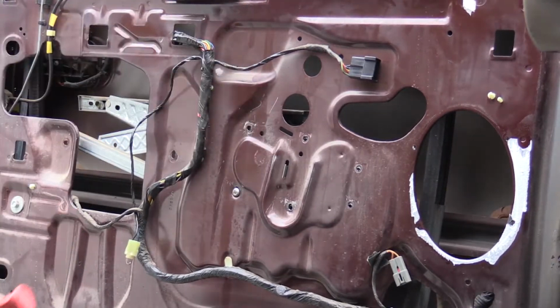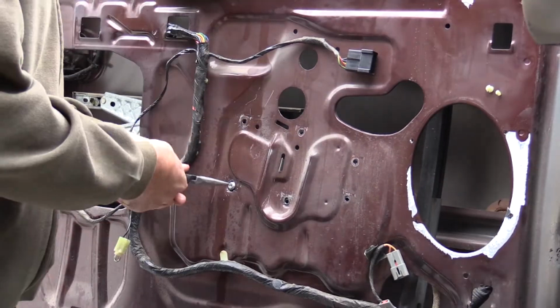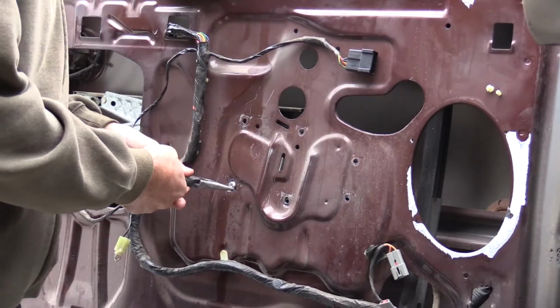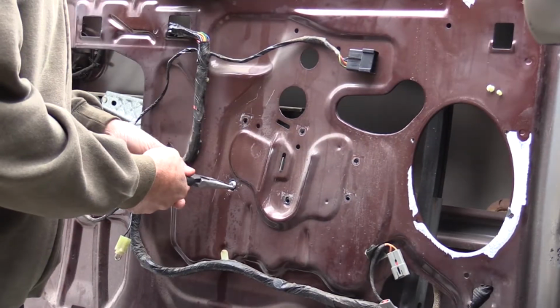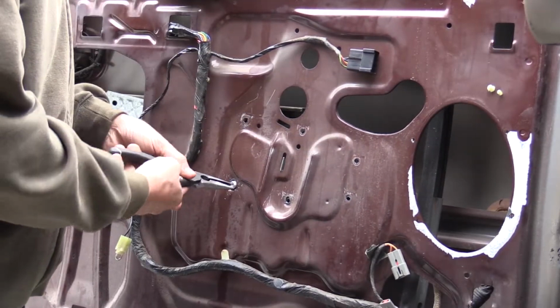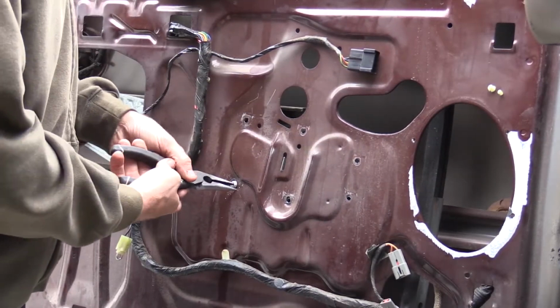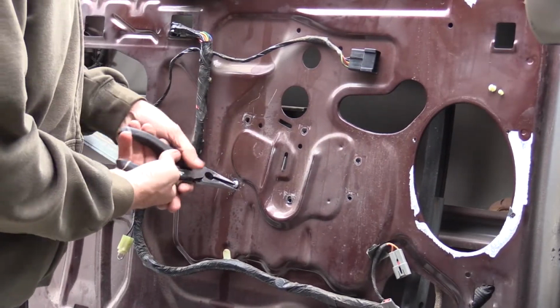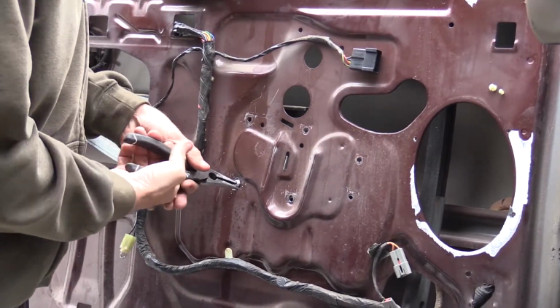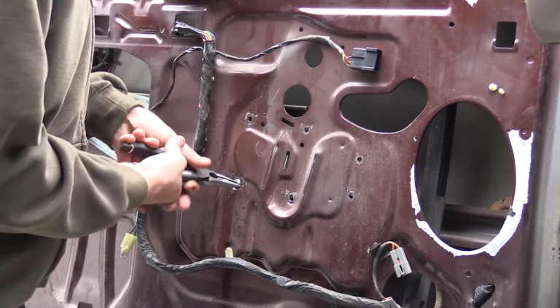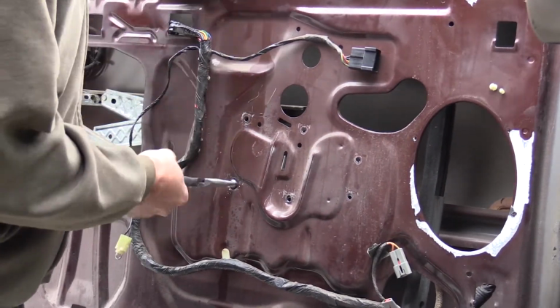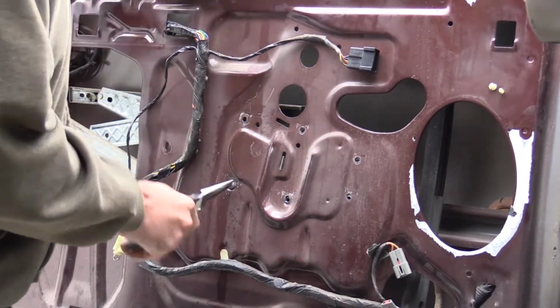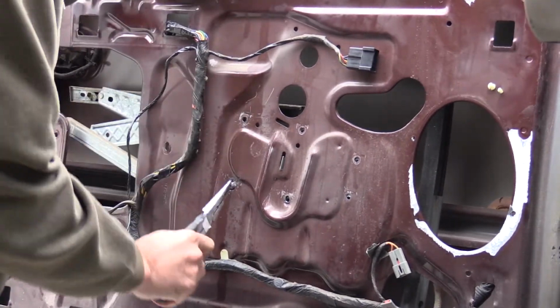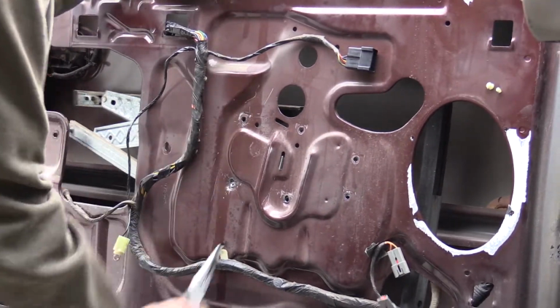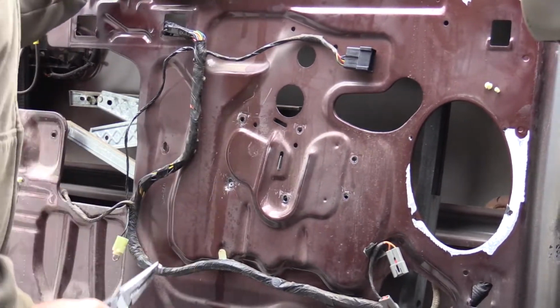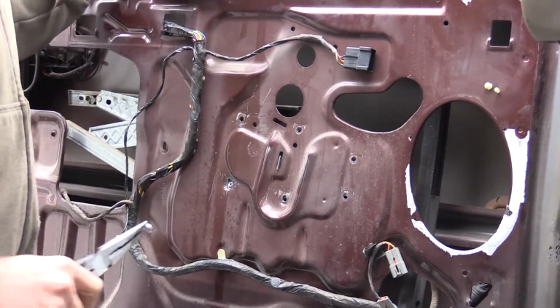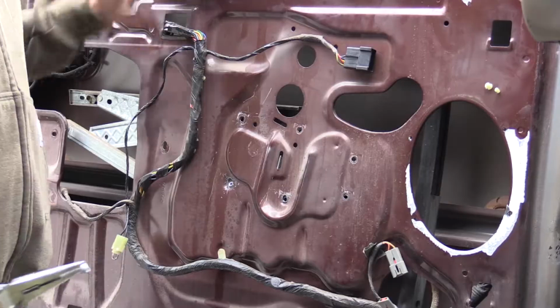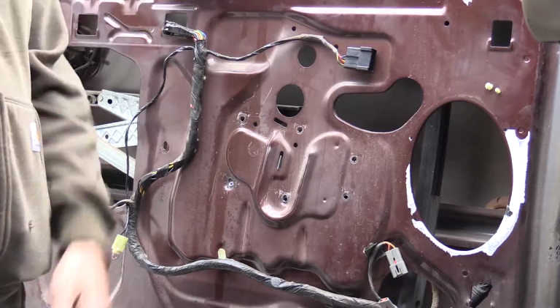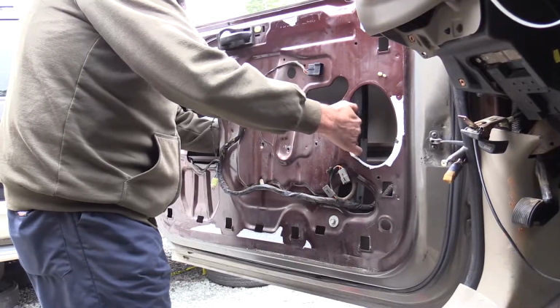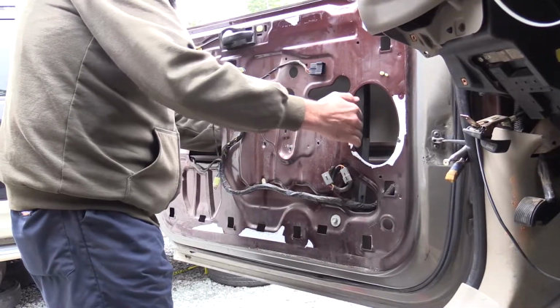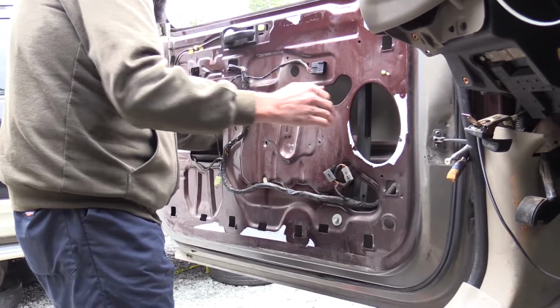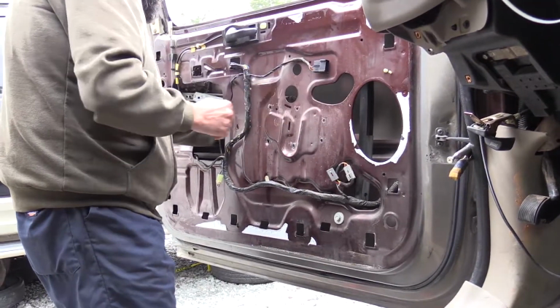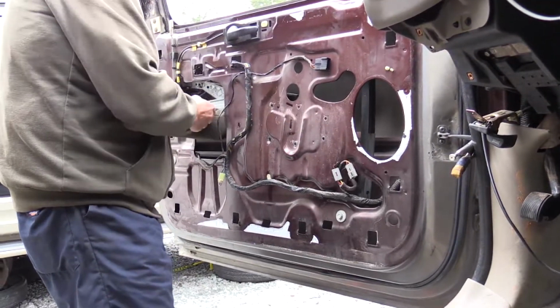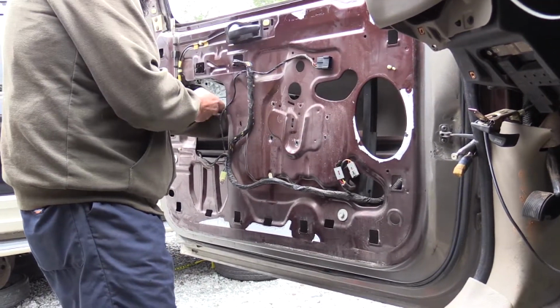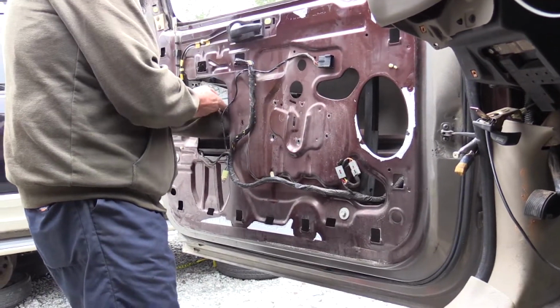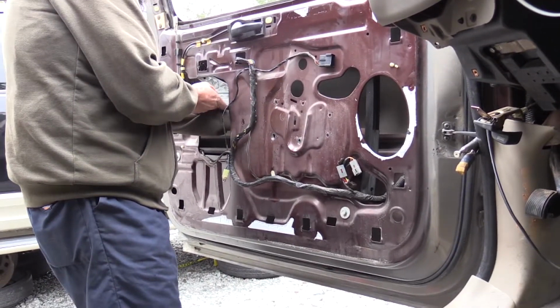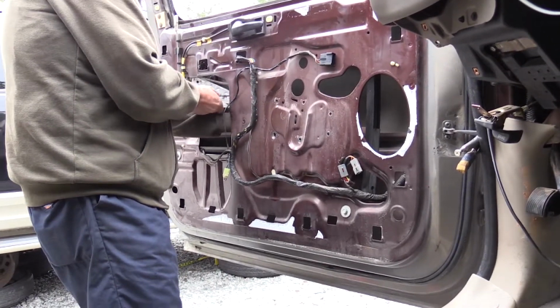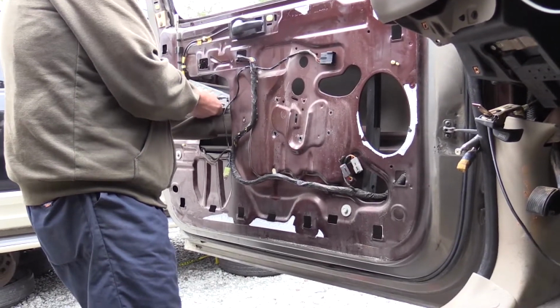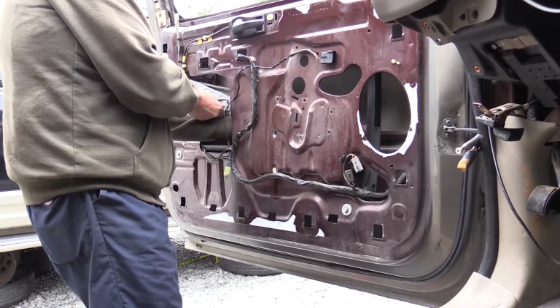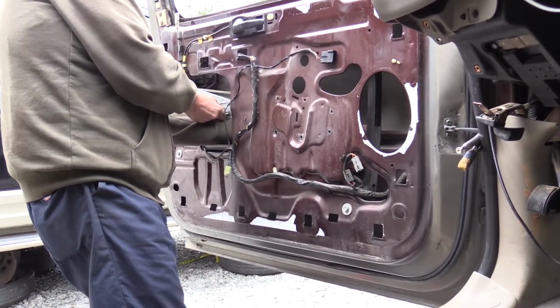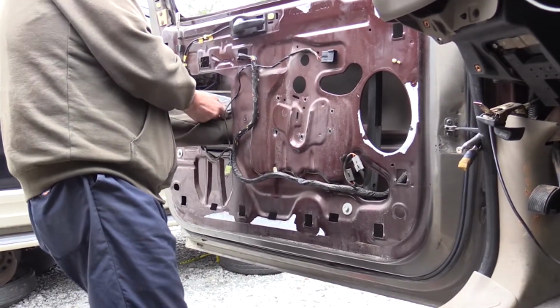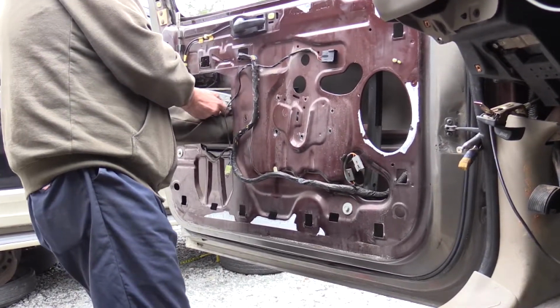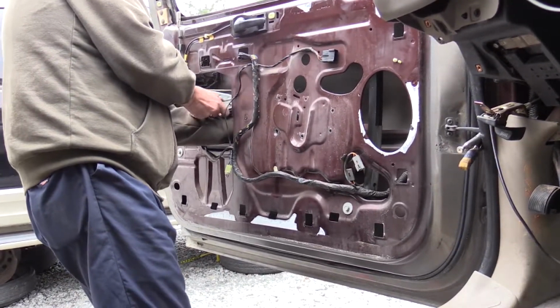In the end we needed to use pliers to remove the final rivet. With the rivets removed, you can now remove the window regulator motor assembly.